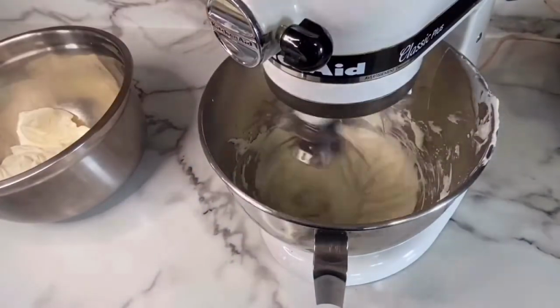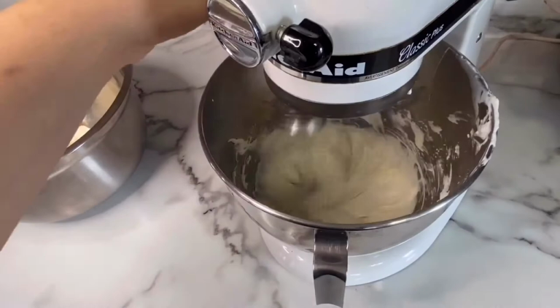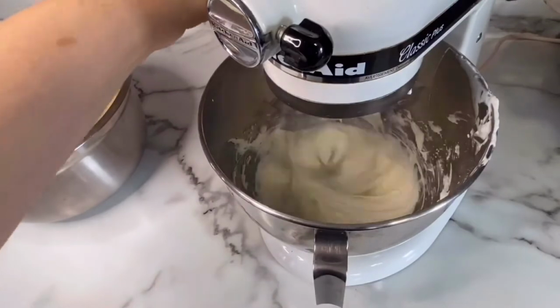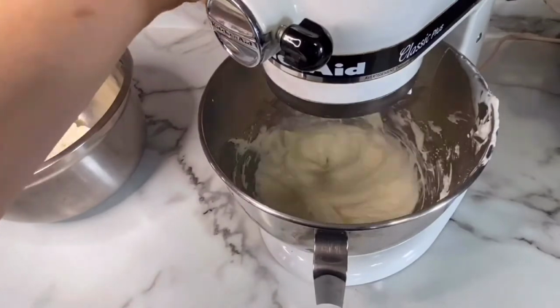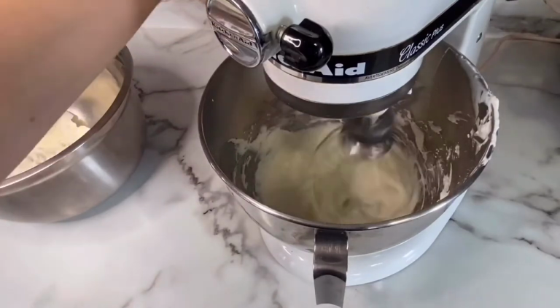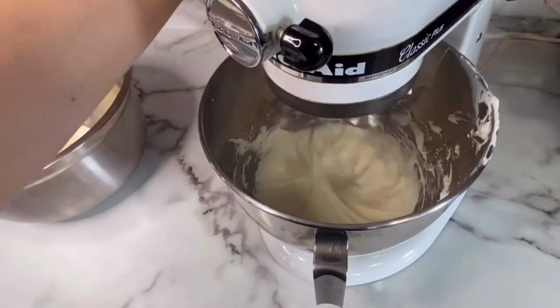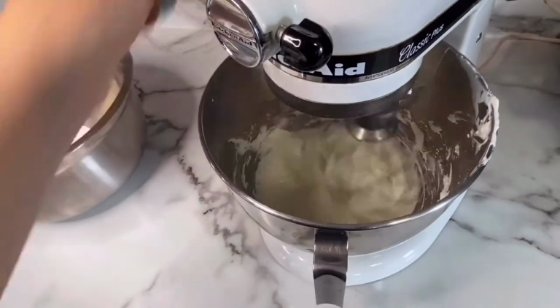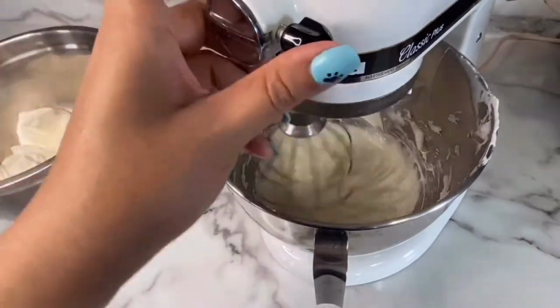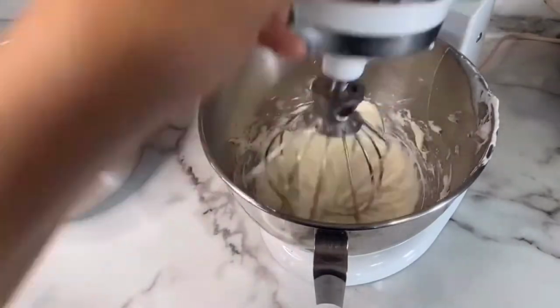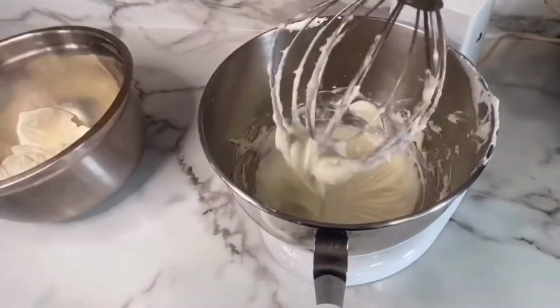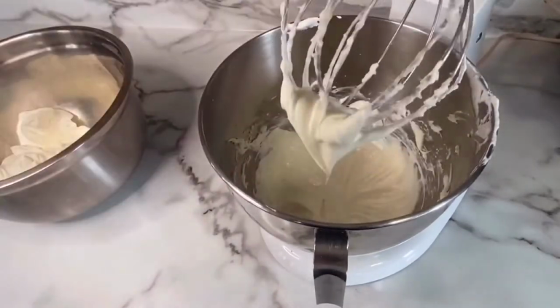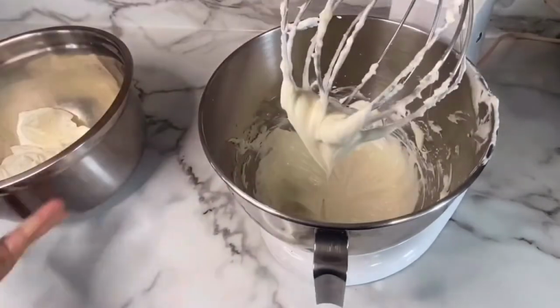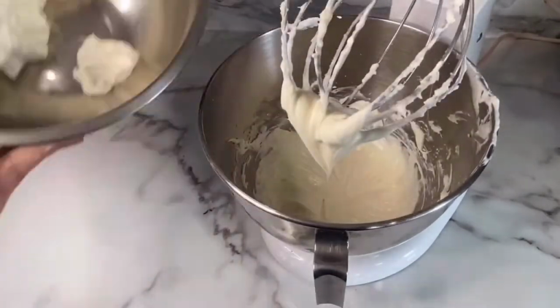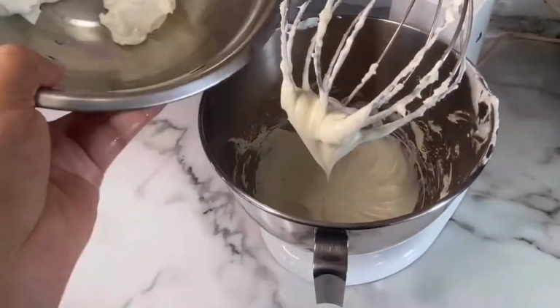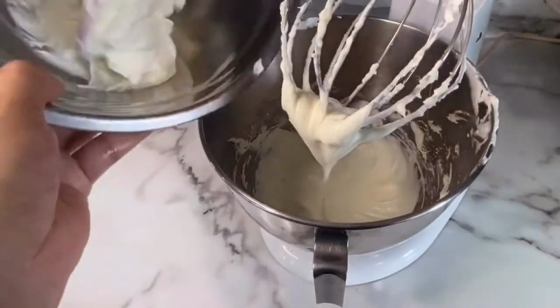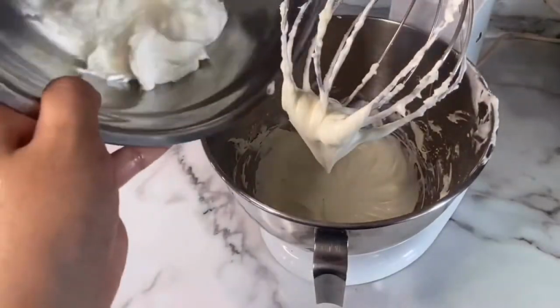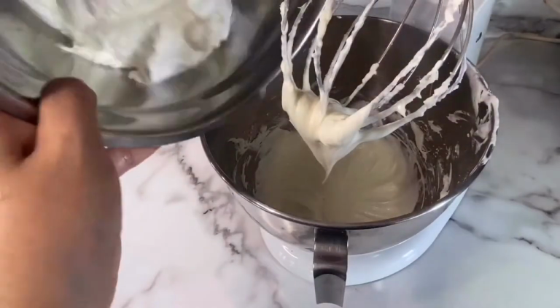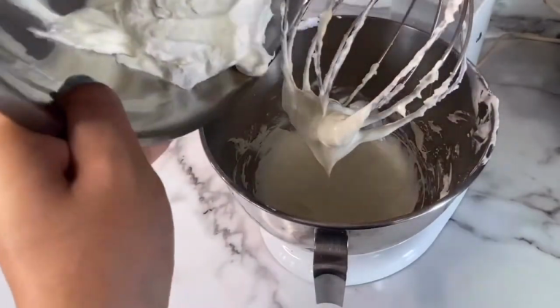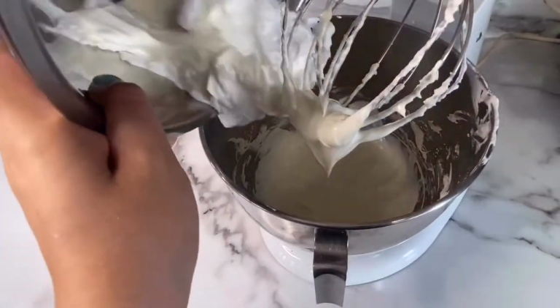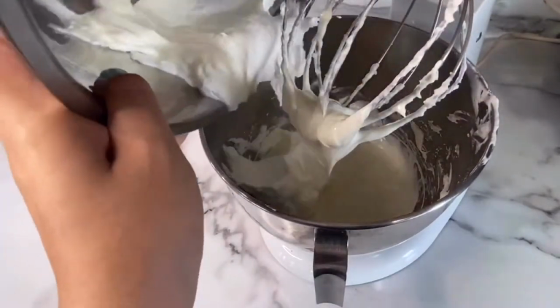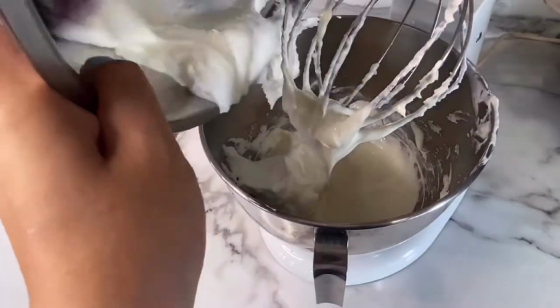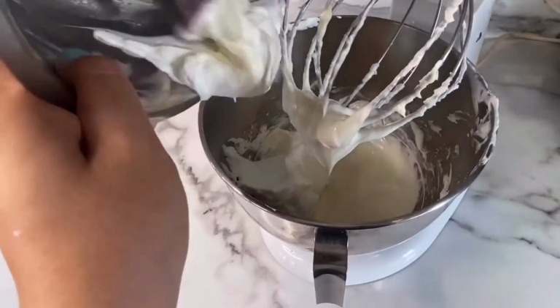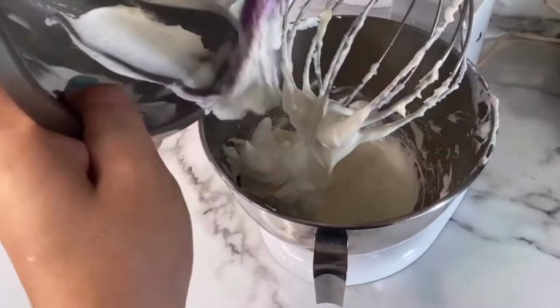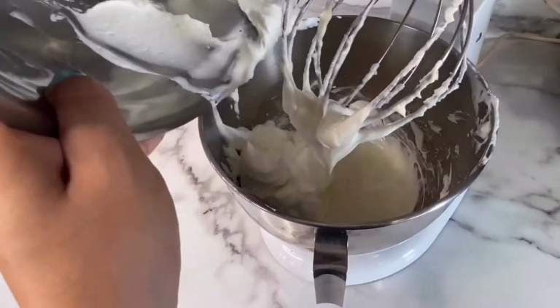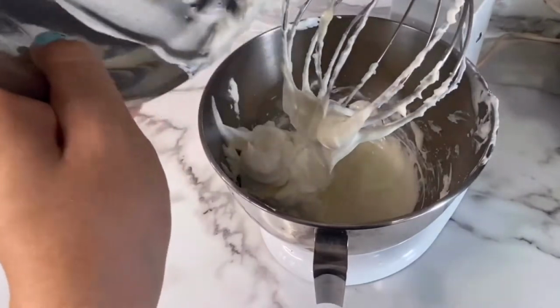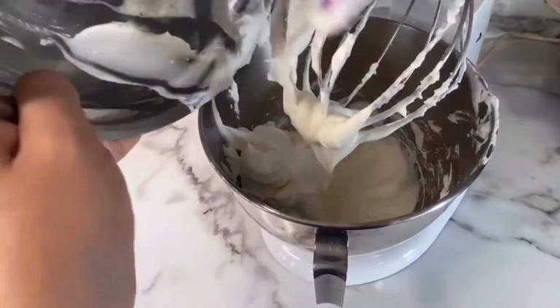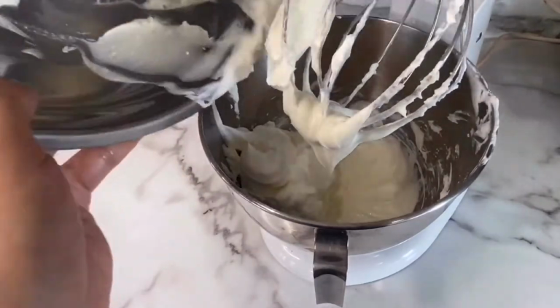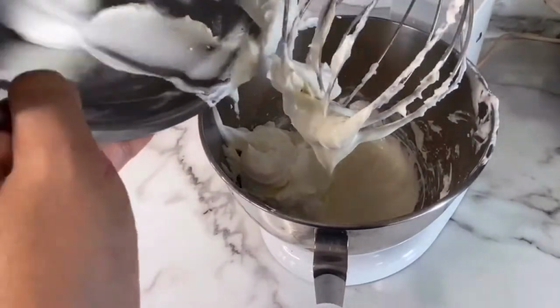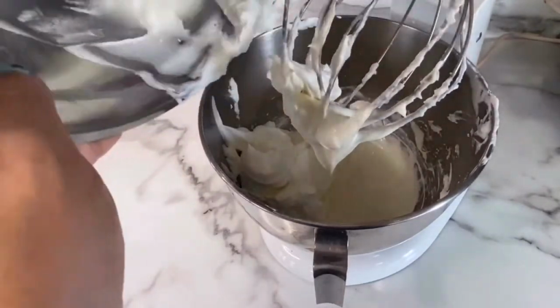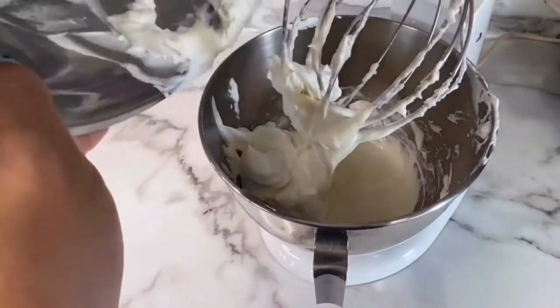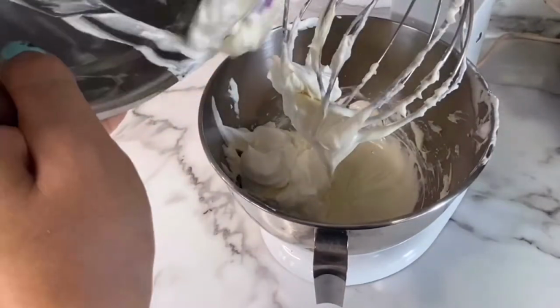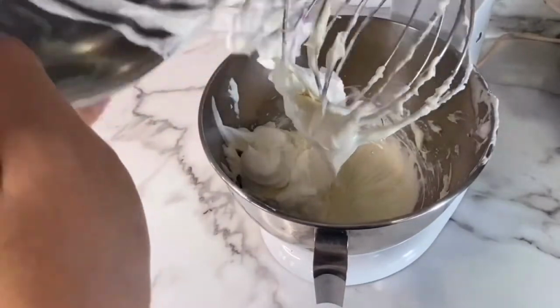Once my cream cheese and my sugar are really nice and smooth, I added my whipping cream back into my bowl. Now I'm going to mix that up again.